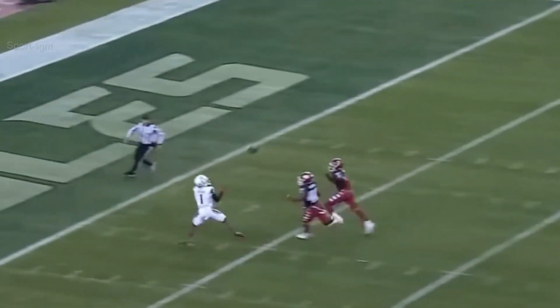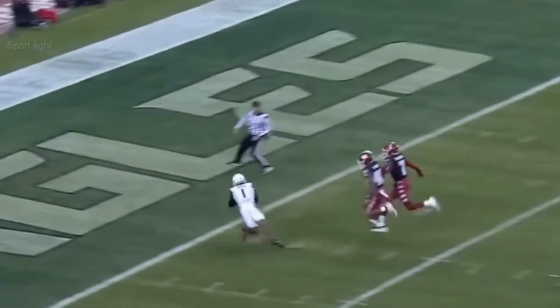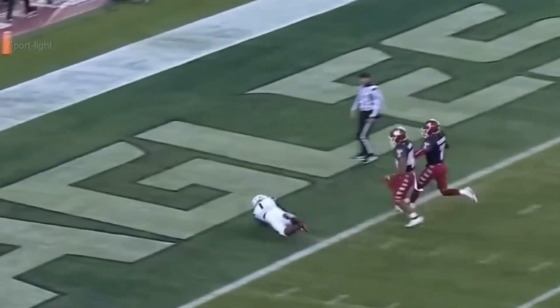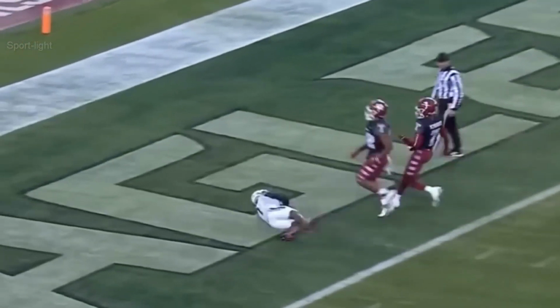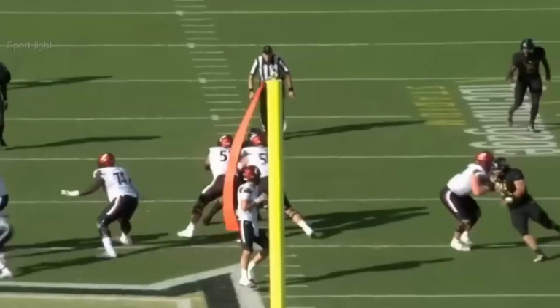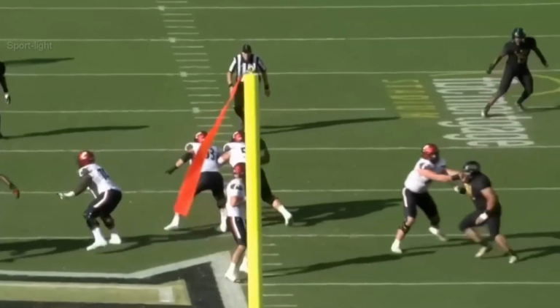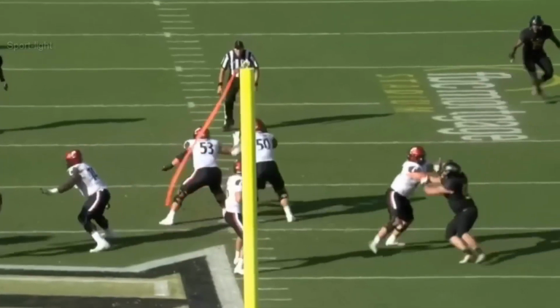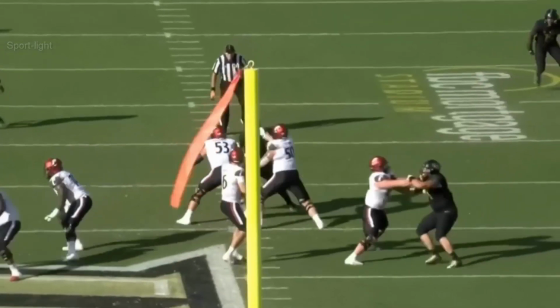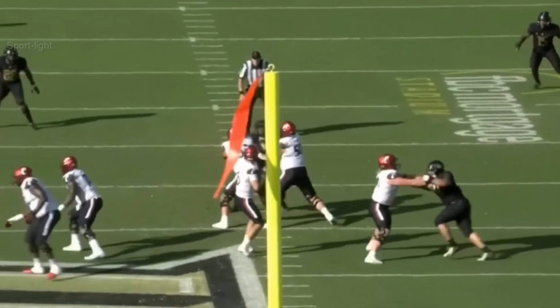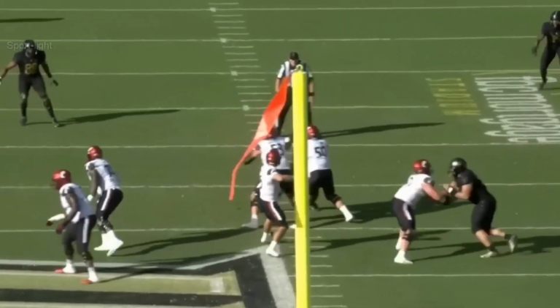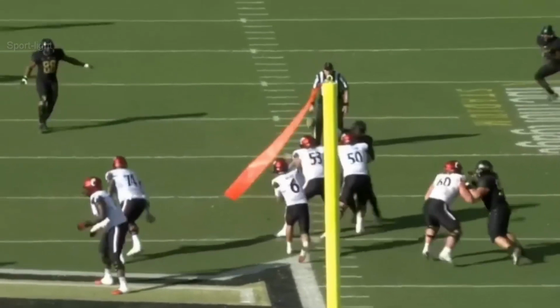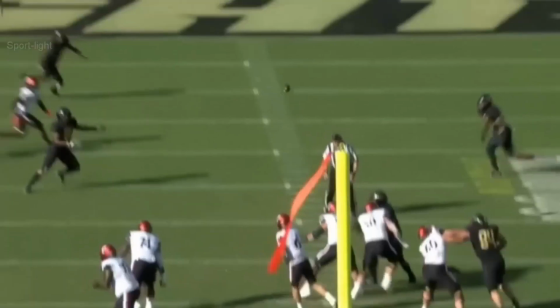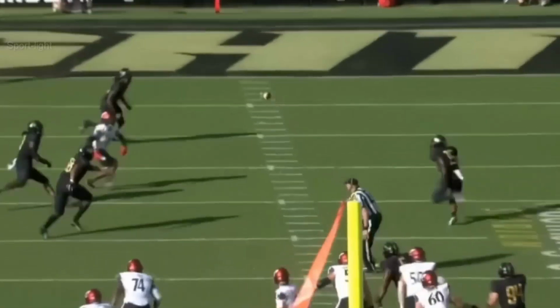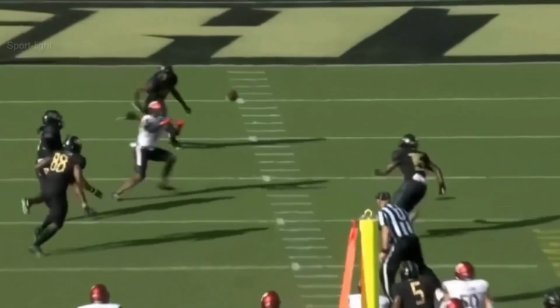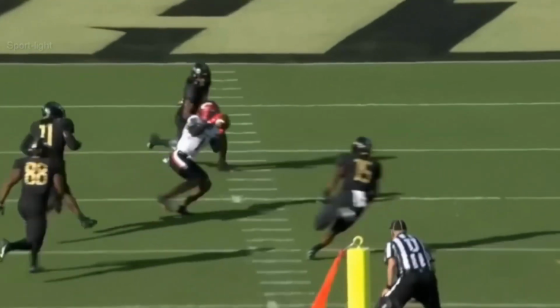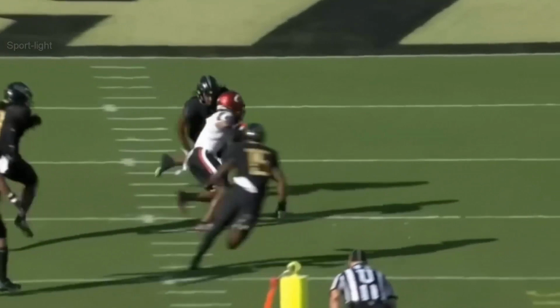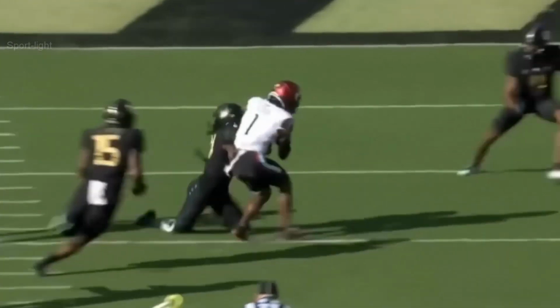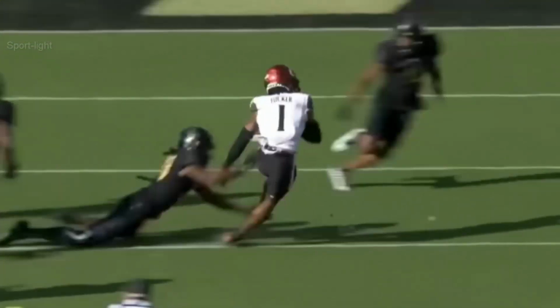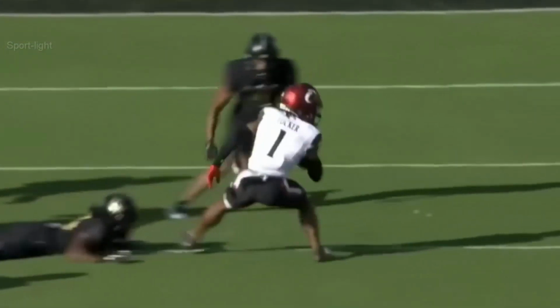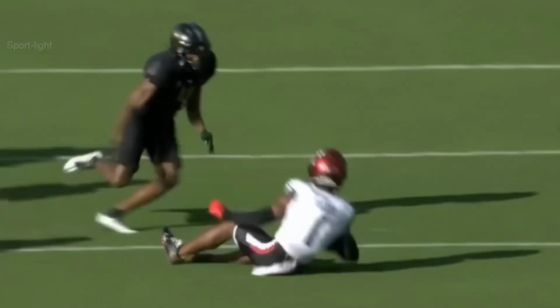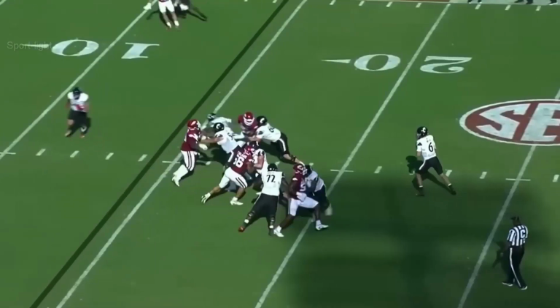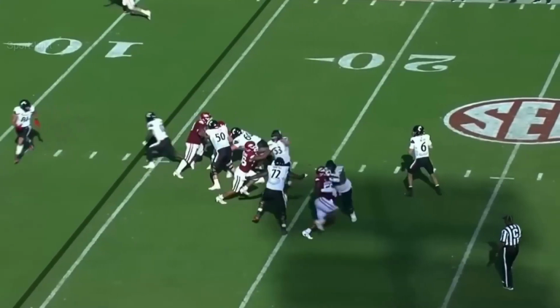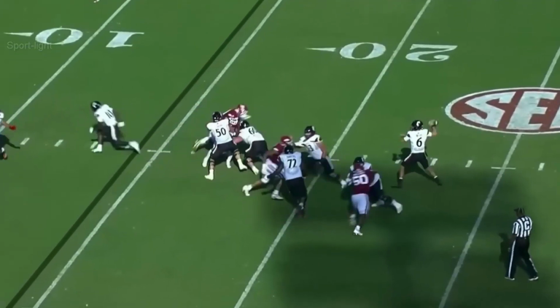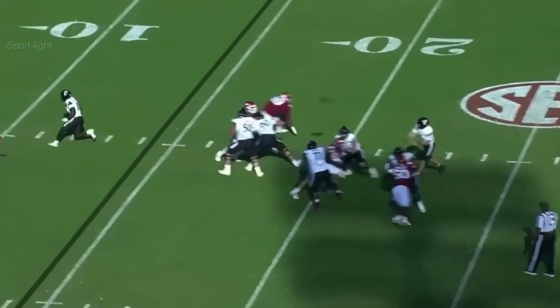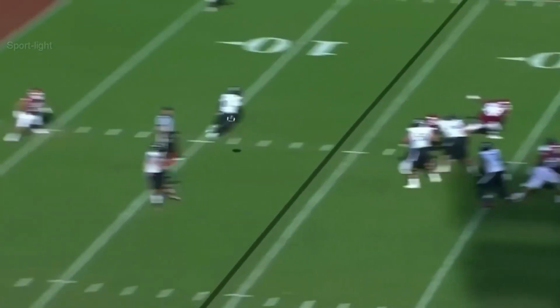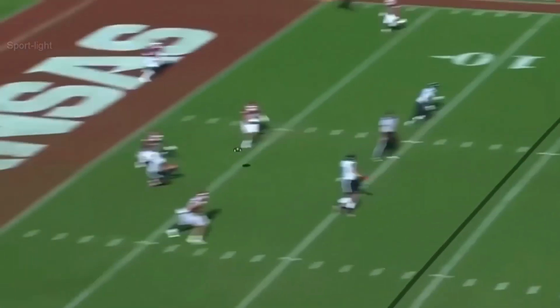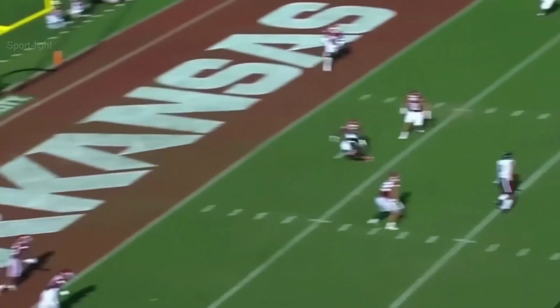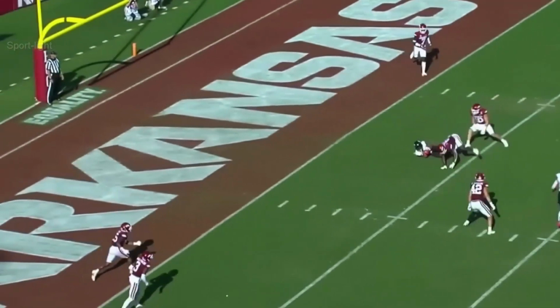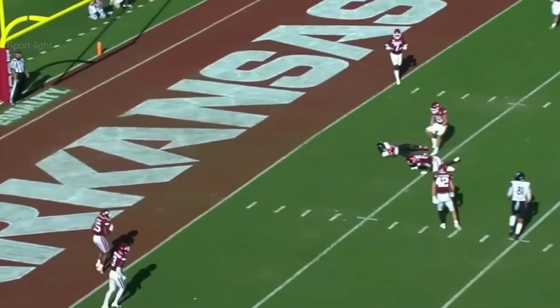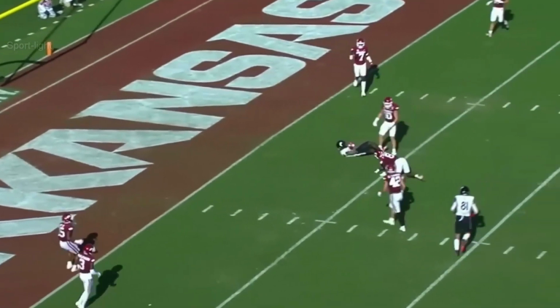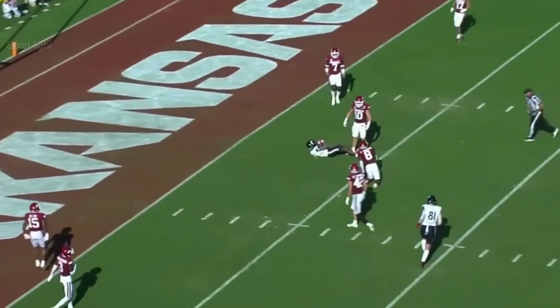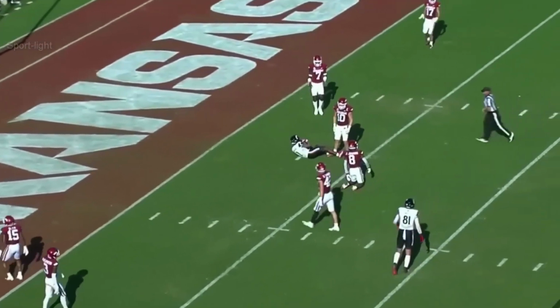He's got Tucker right there. Ben Bryant worked through his progression, right to left, and then delivered. Pressure picked up. Bryant zings one in there.